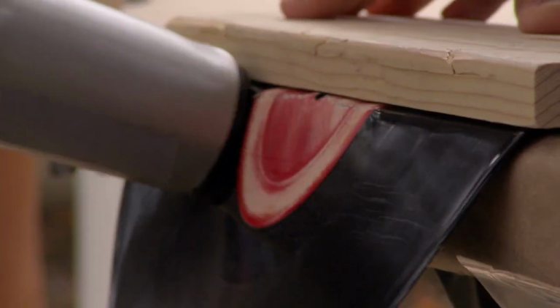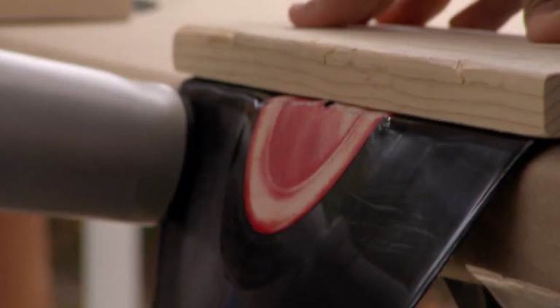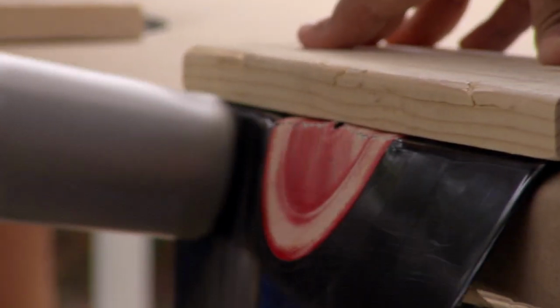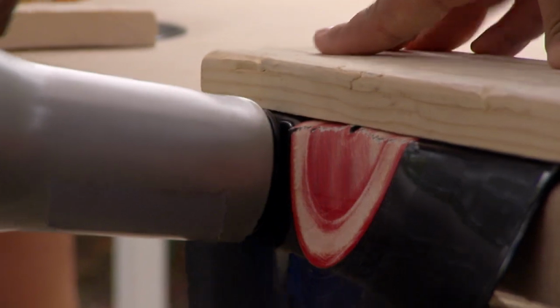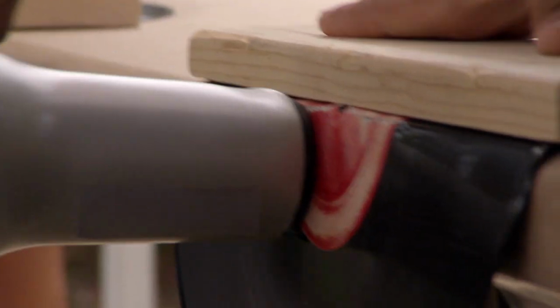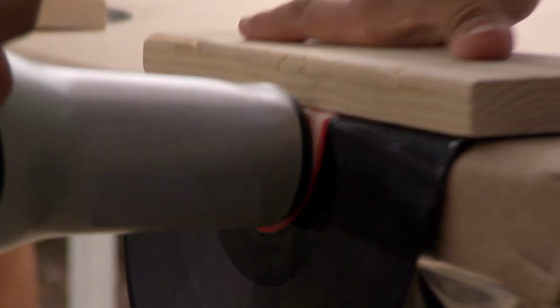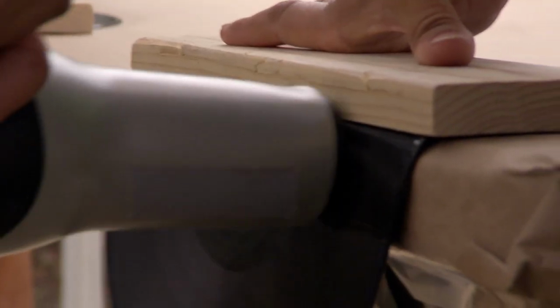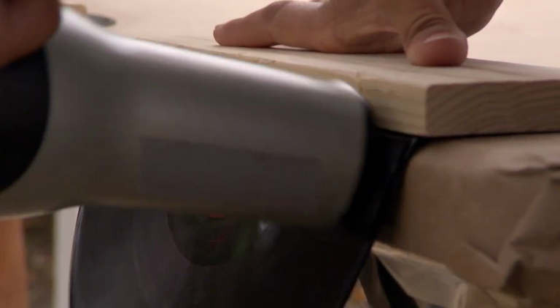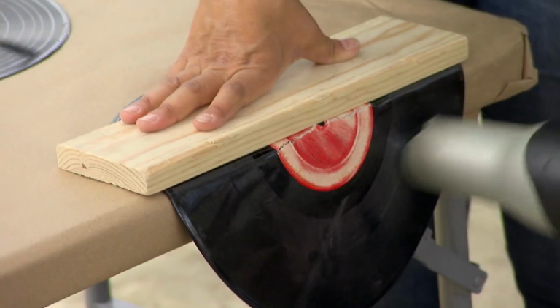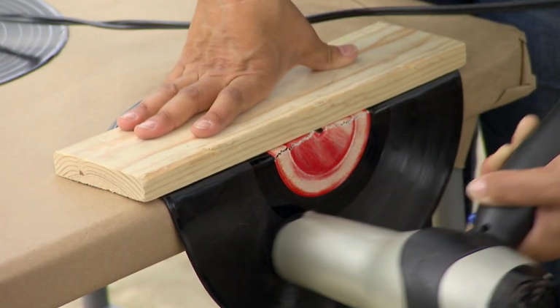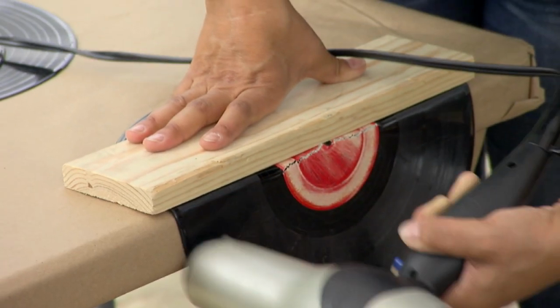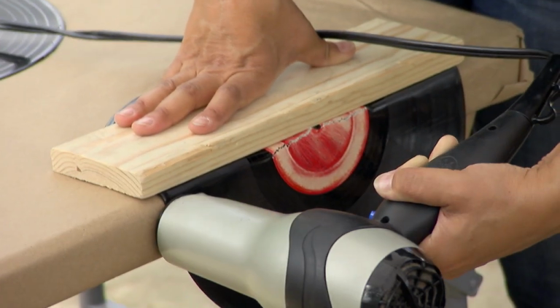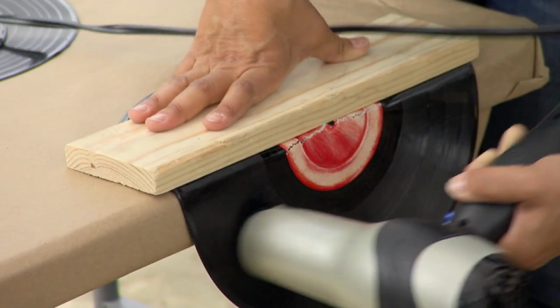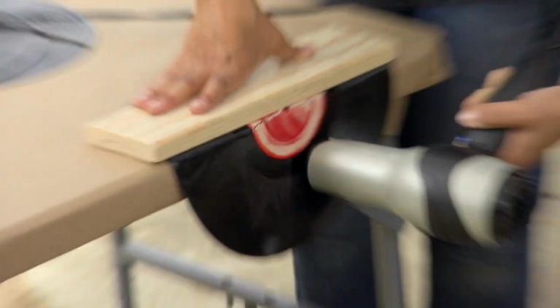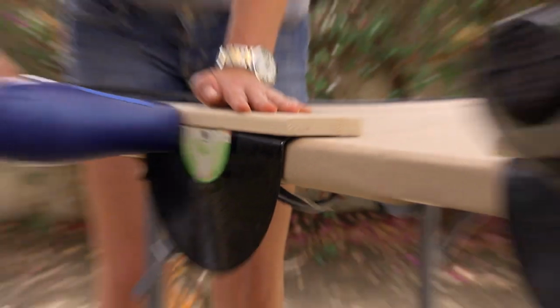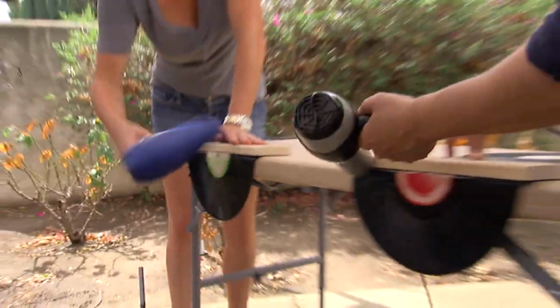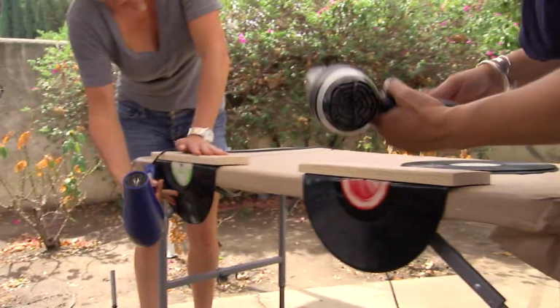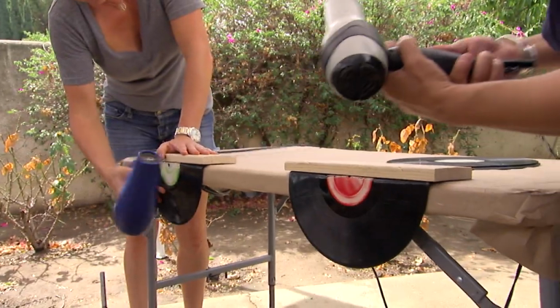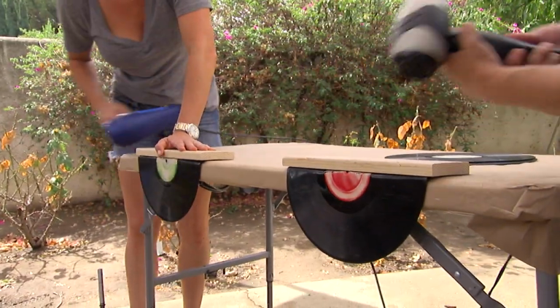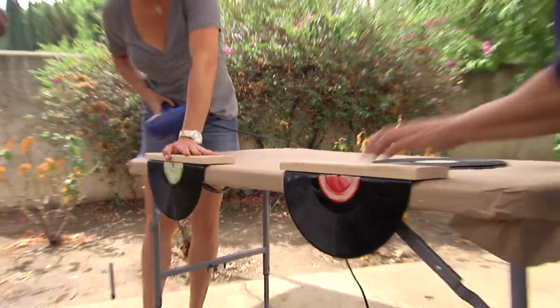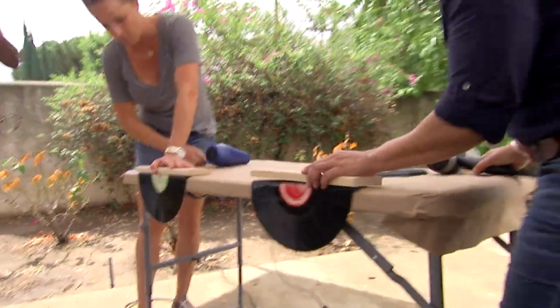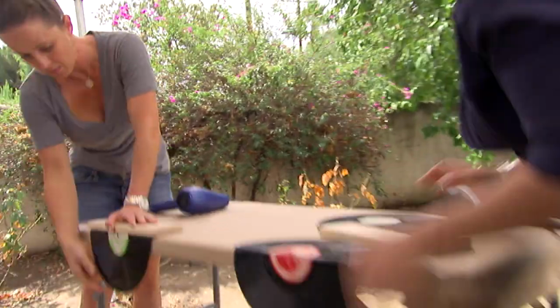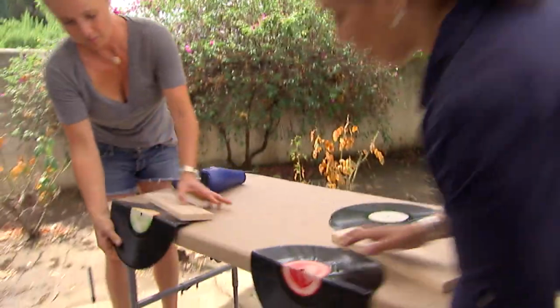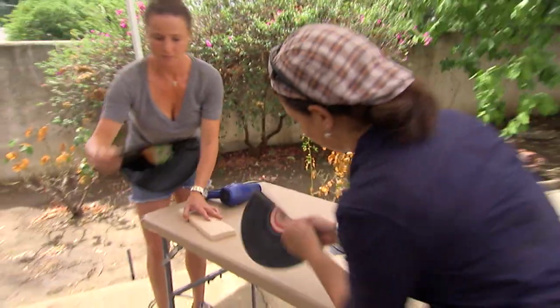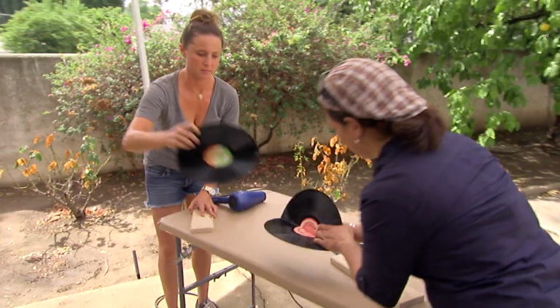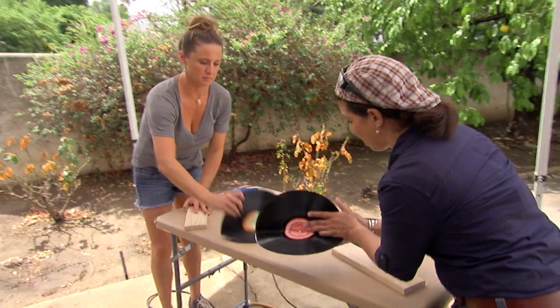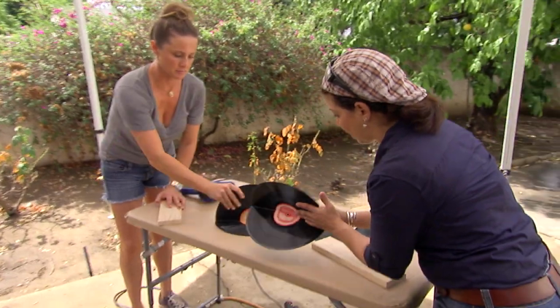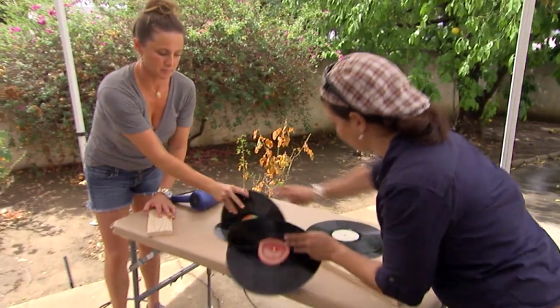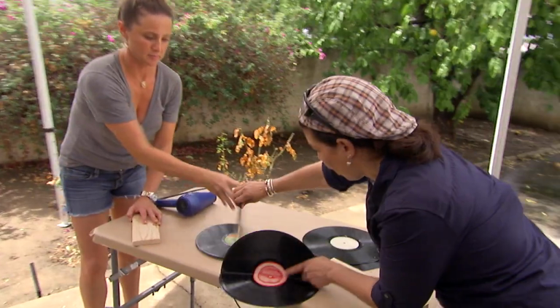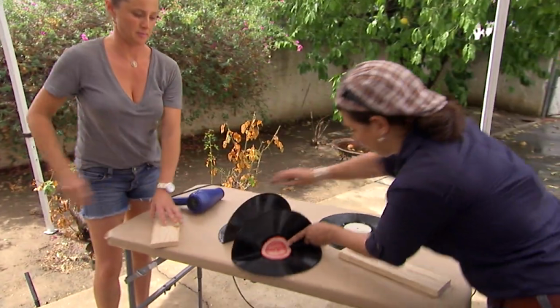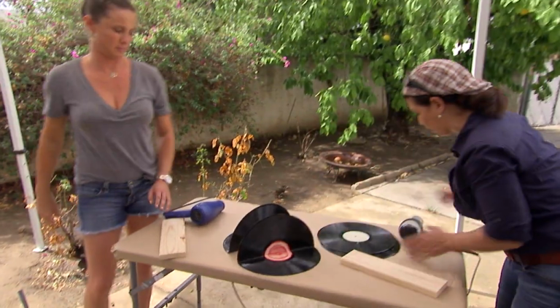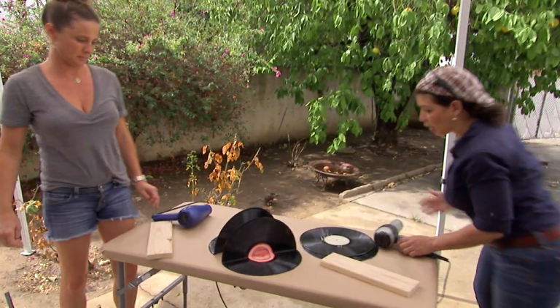Here it goes. Looks really good. All right, let's turn them off. Perfect. And now we'll turn it this way. Nice. Awesome. So there we go.